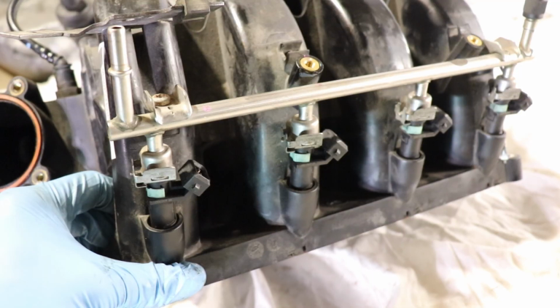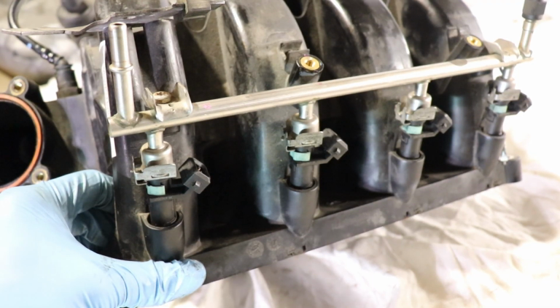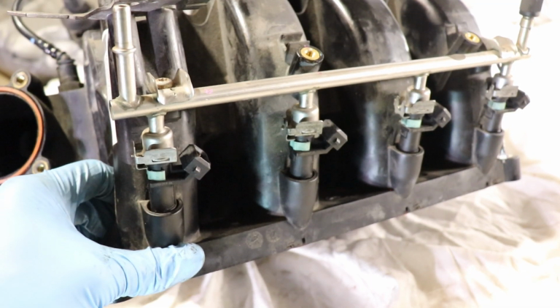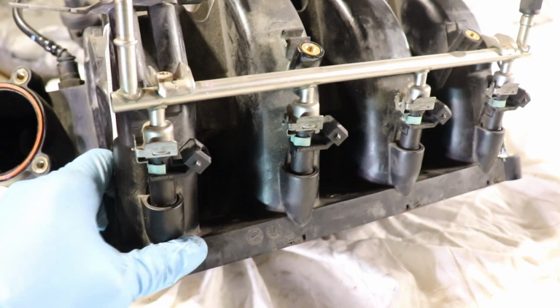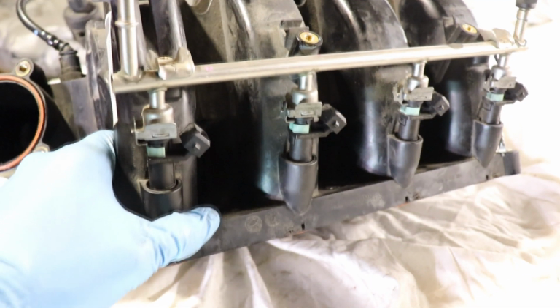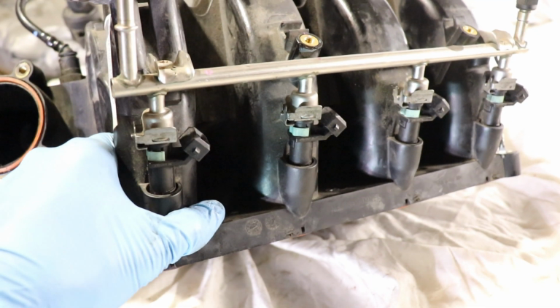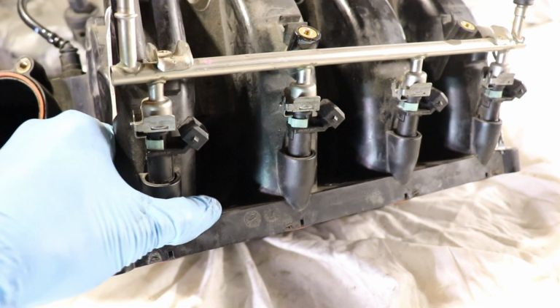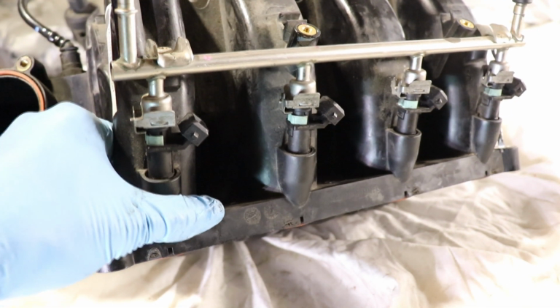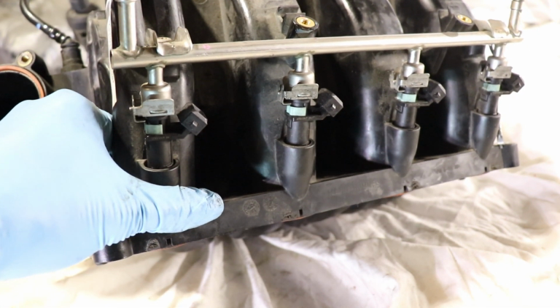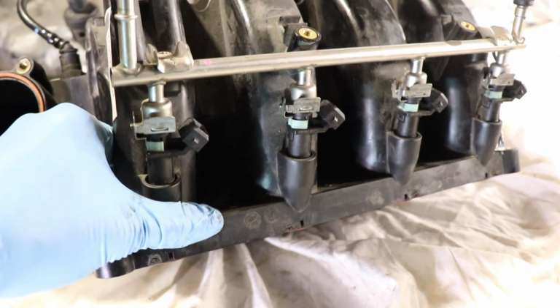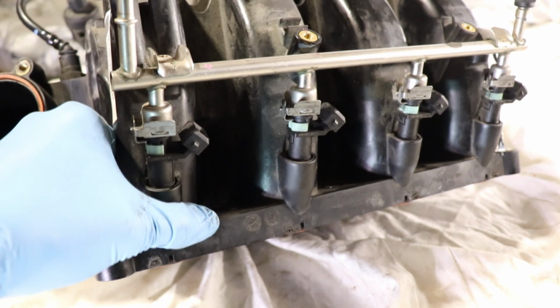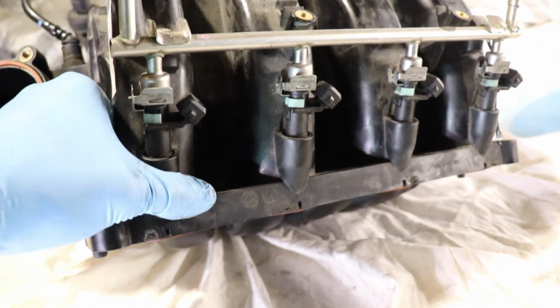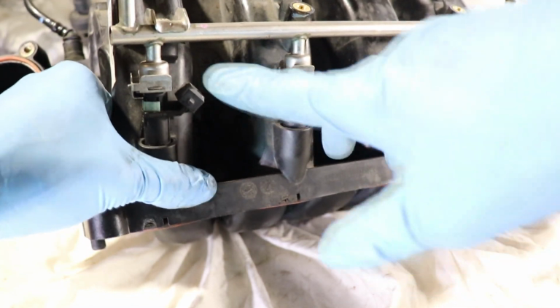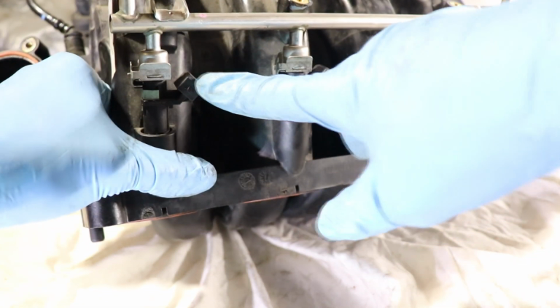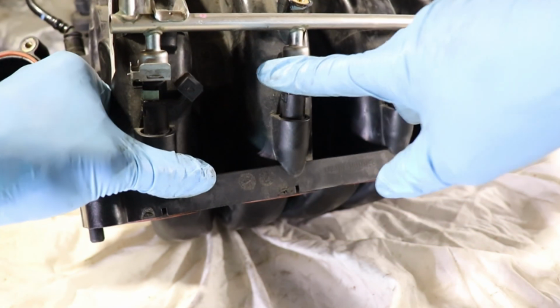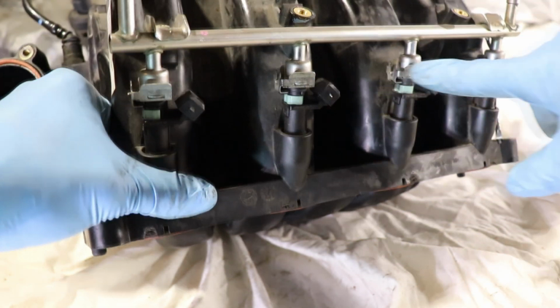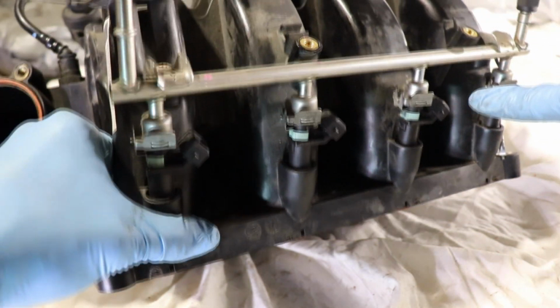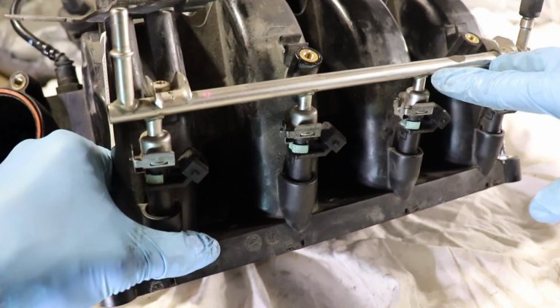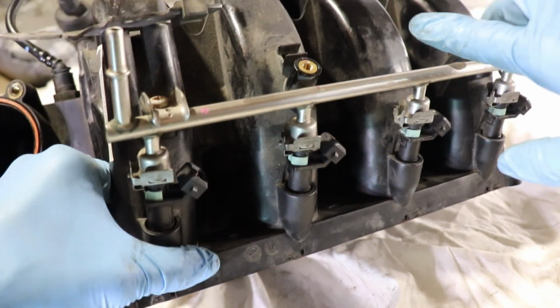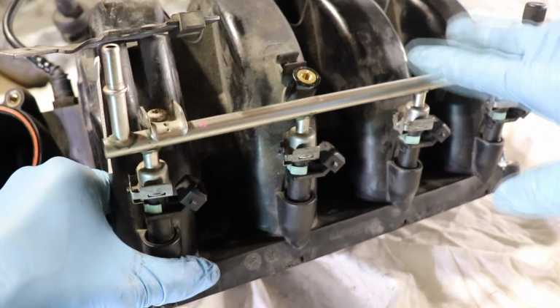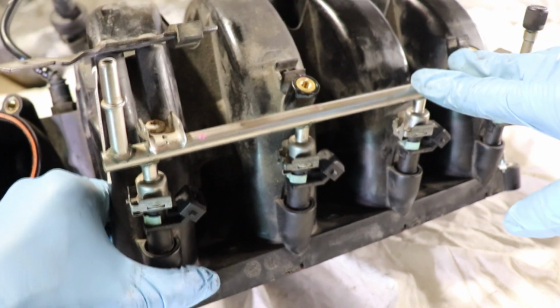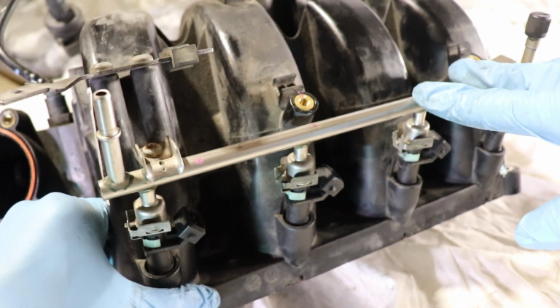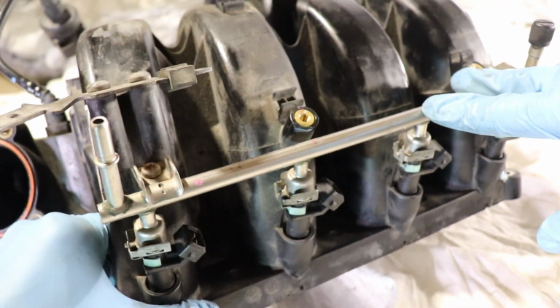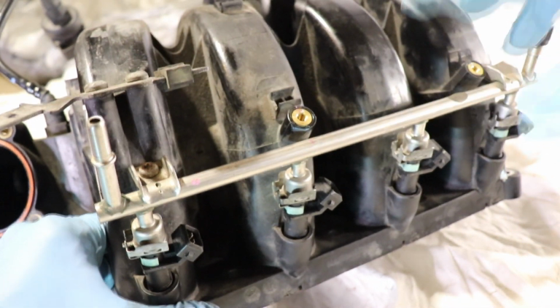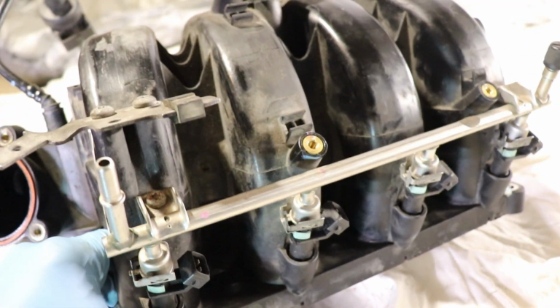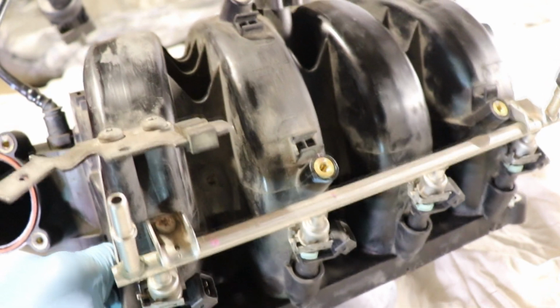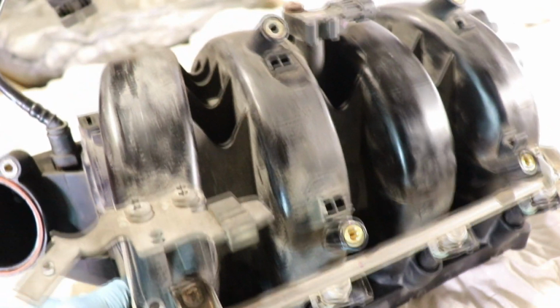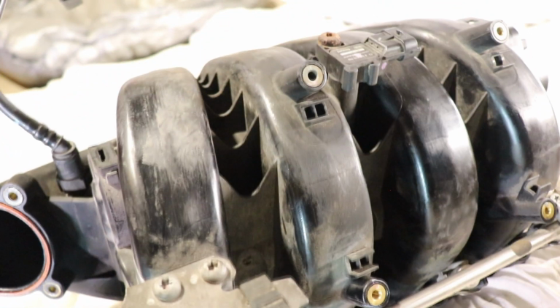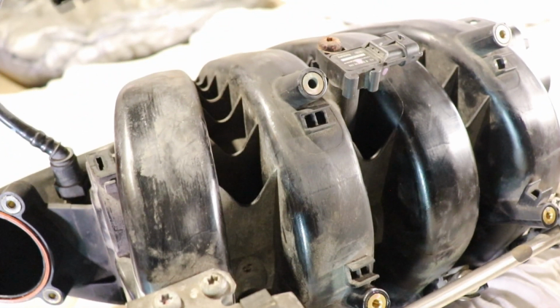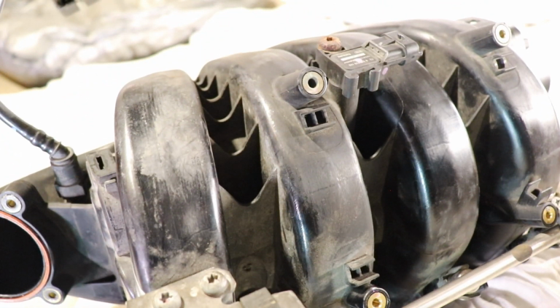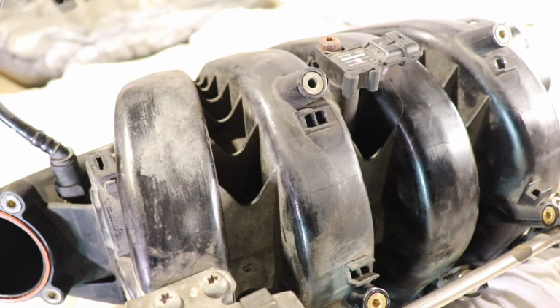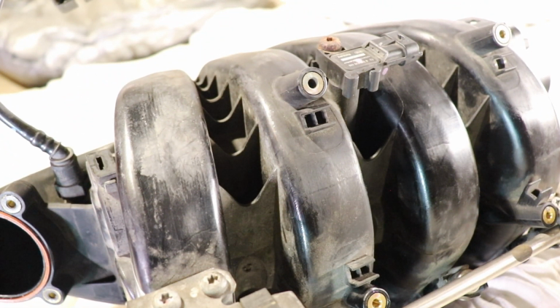The other type is gasoline direct injection. If your car has that, you won't have any fuel injectors mounted on your intake manifold — they're gonna be mounted directly on the cylinder head.